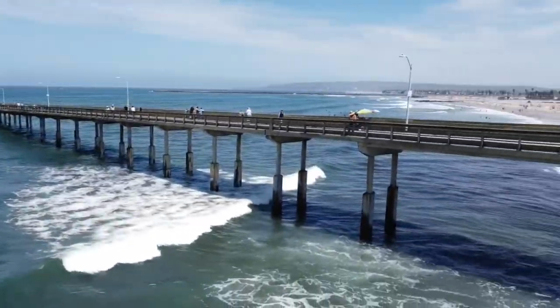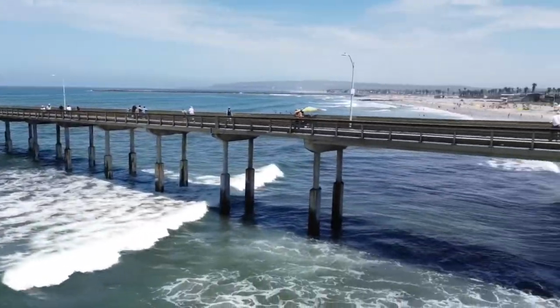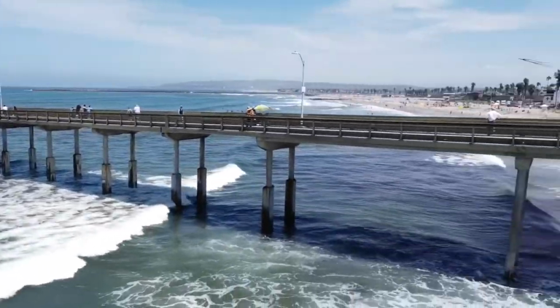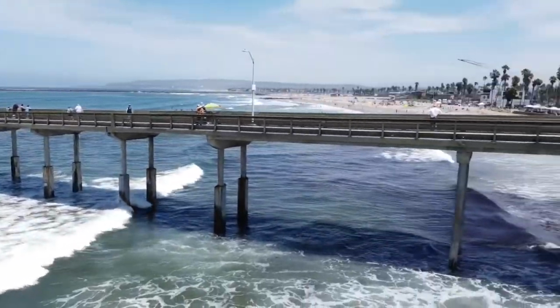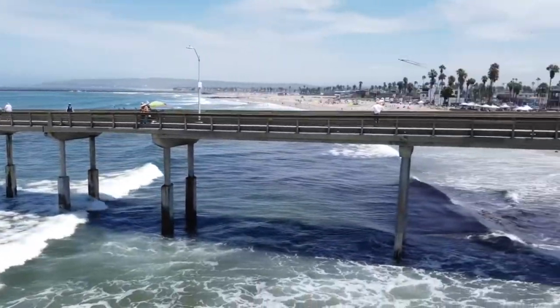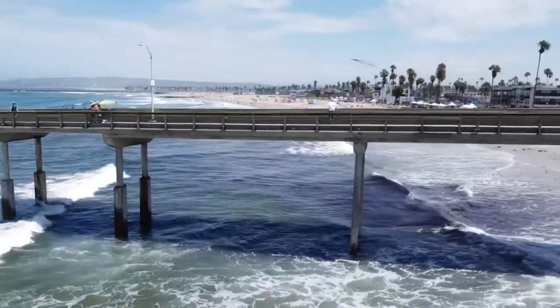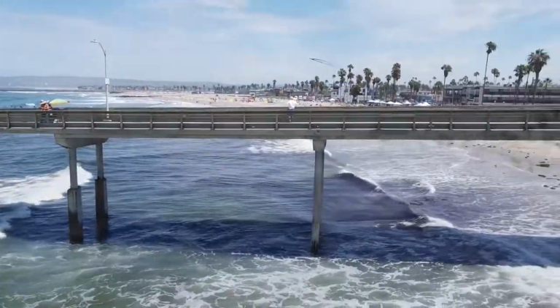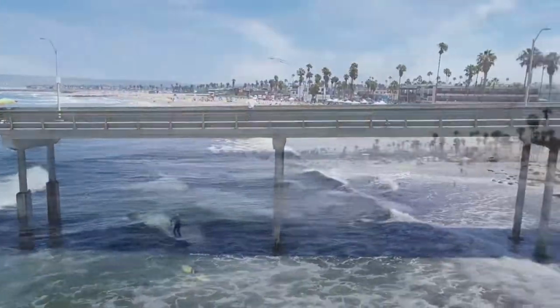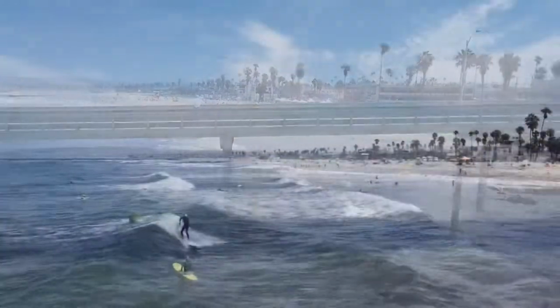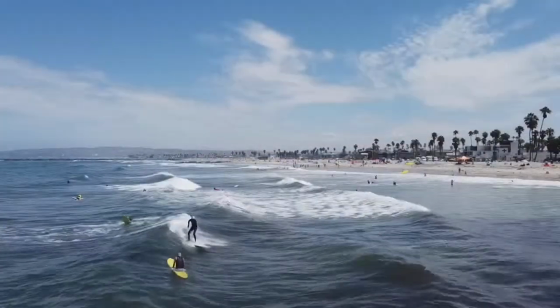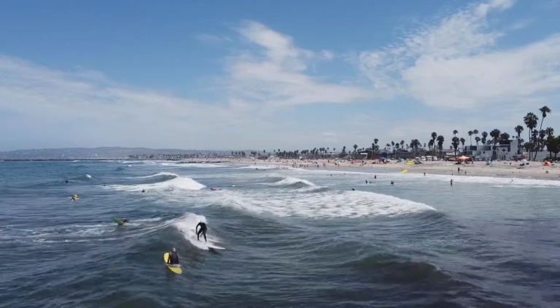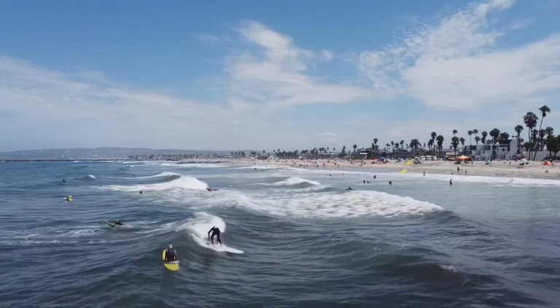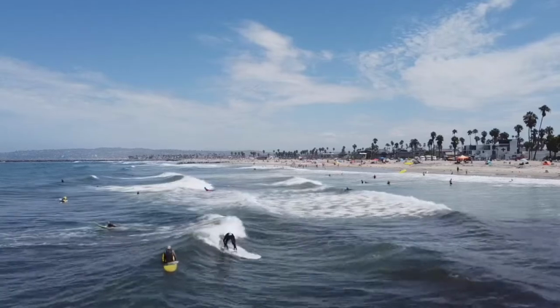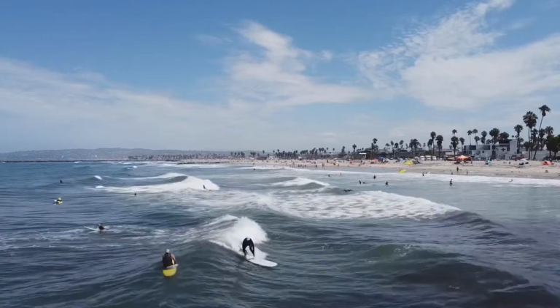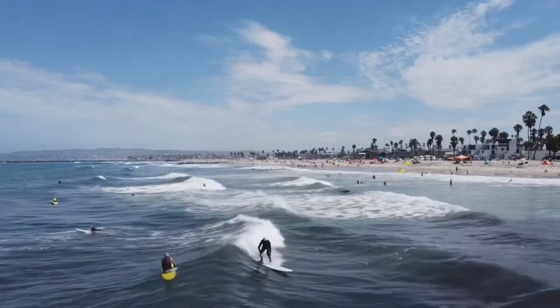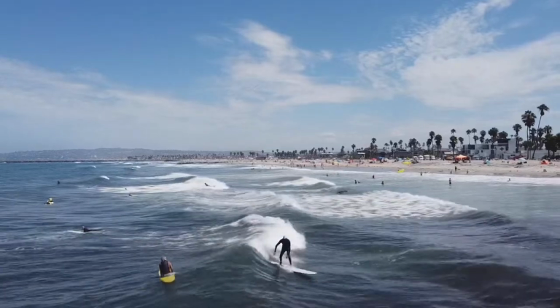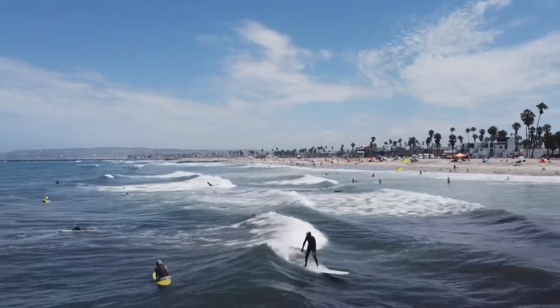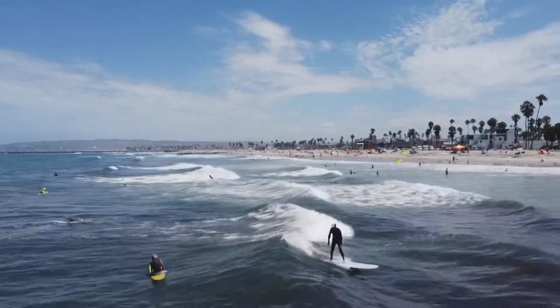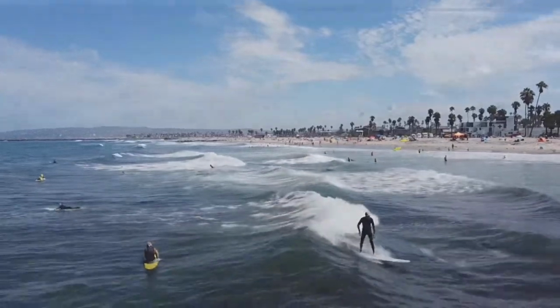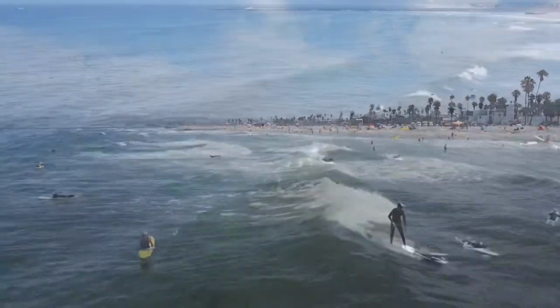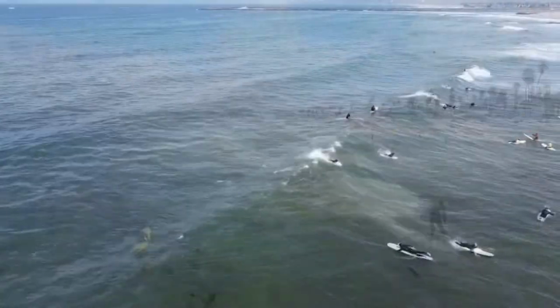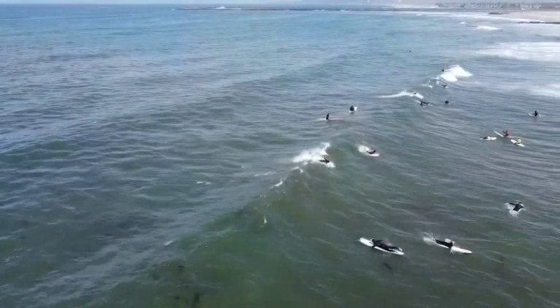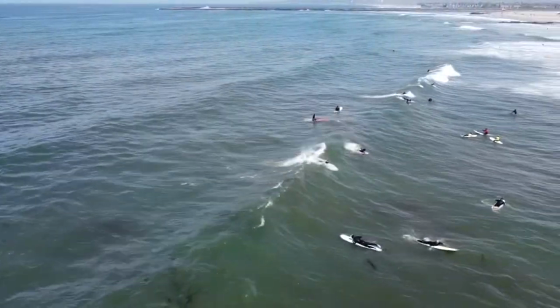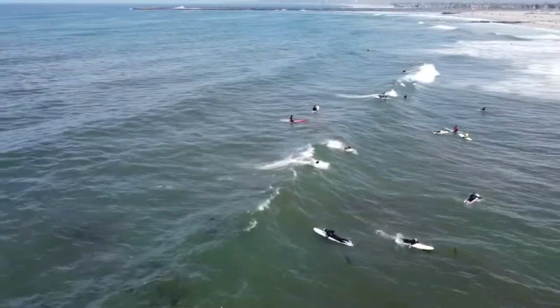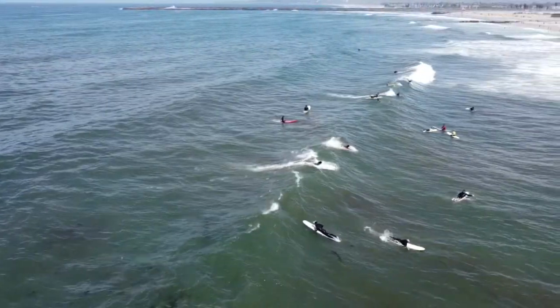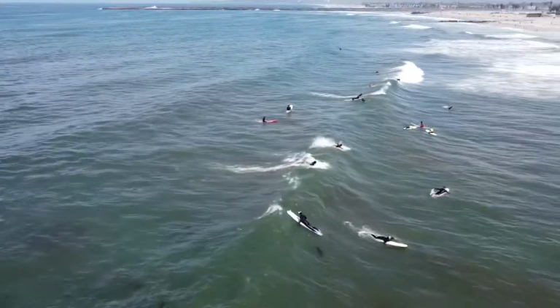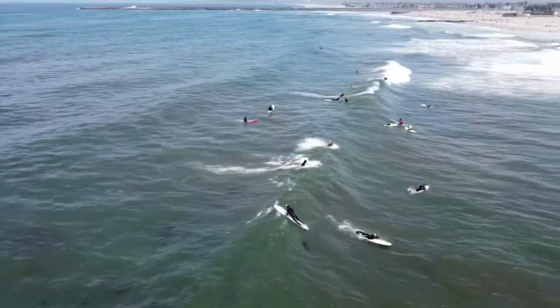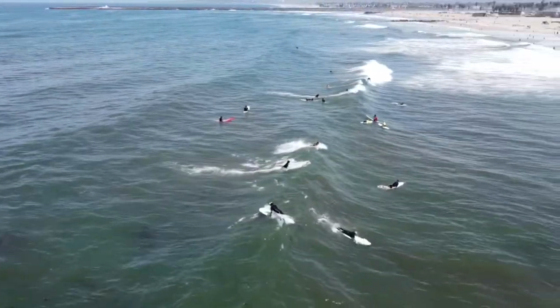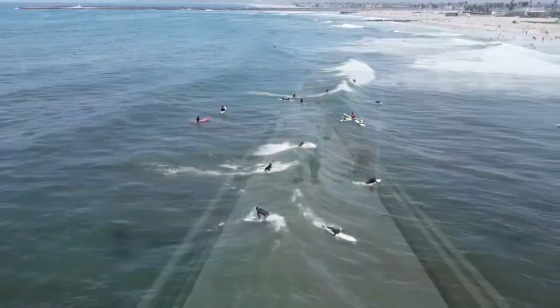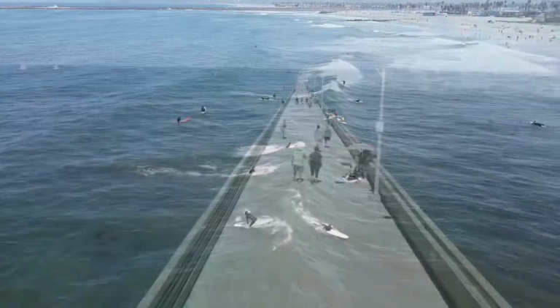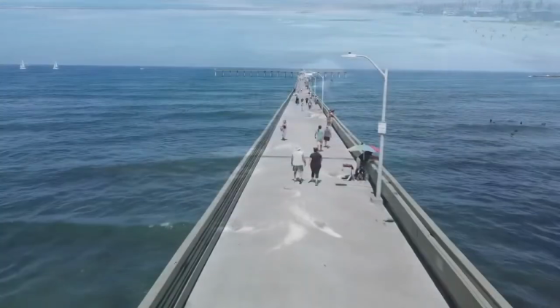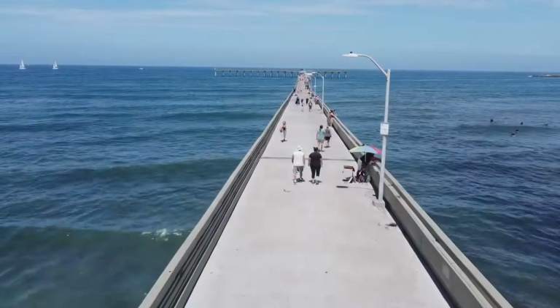This is the south side of the pier right here. It's a good spot to shoot the pier. And right here — it was a really bad day, could have got better footage, but the surf was not doing well.